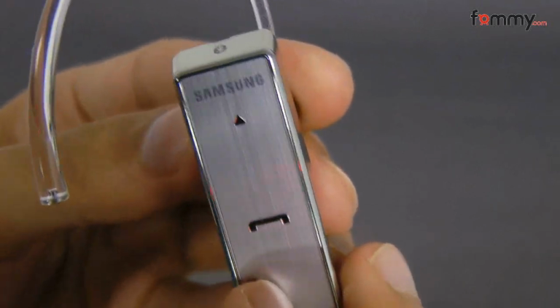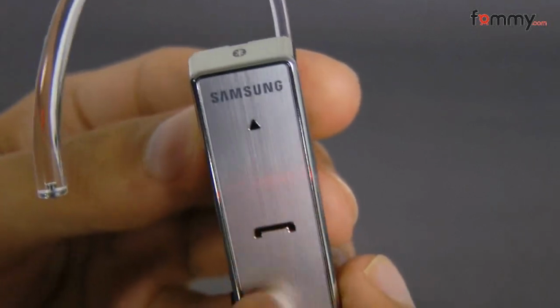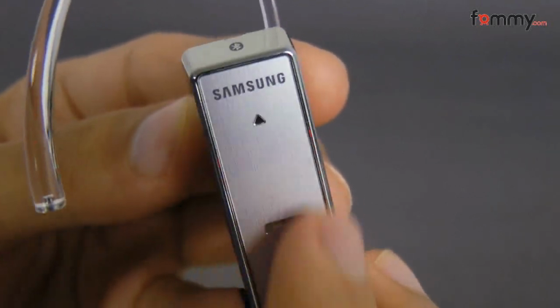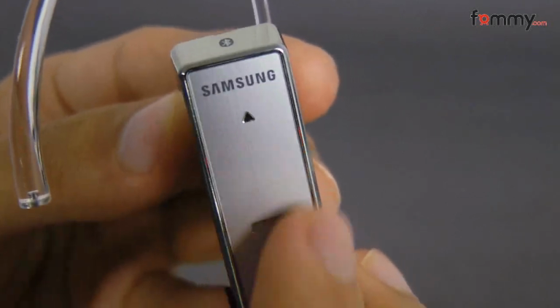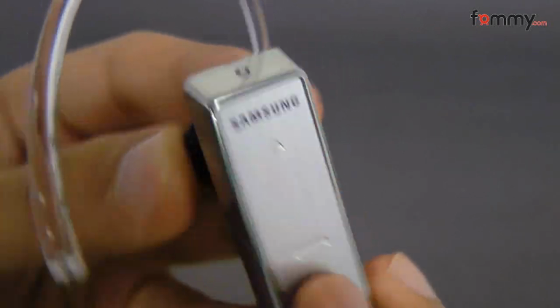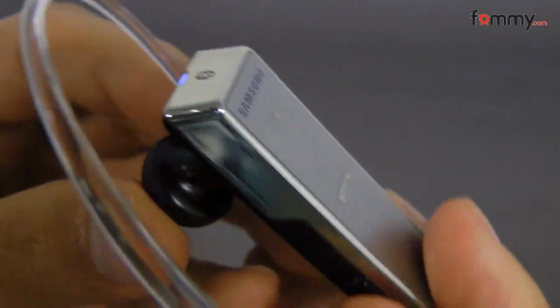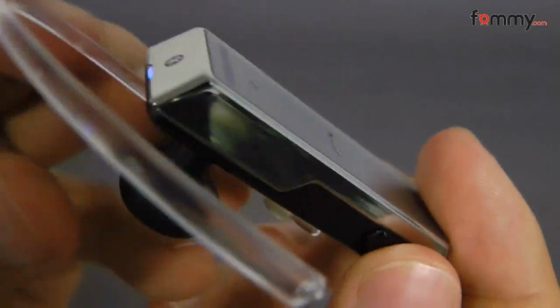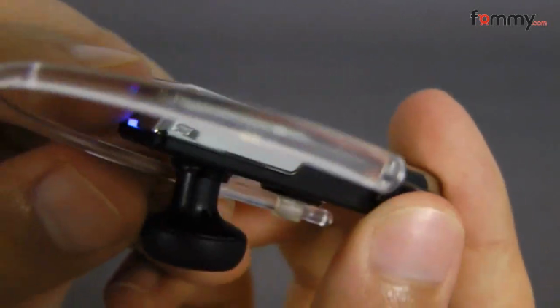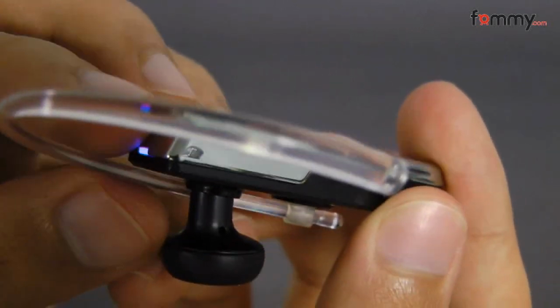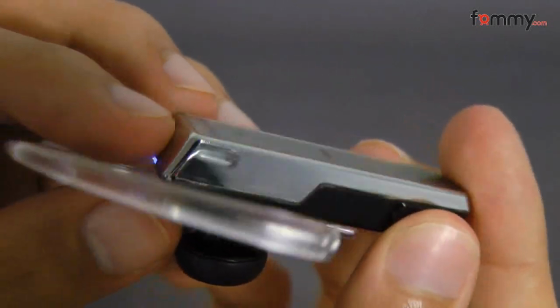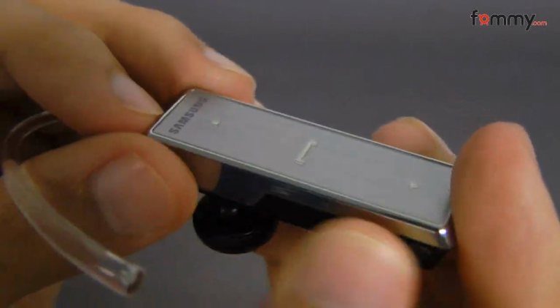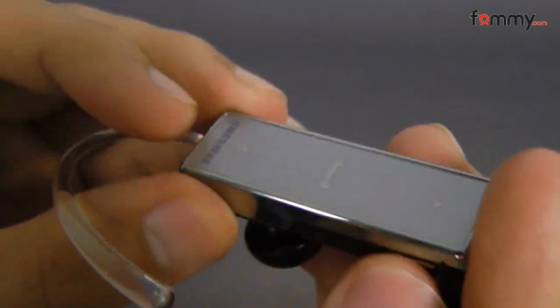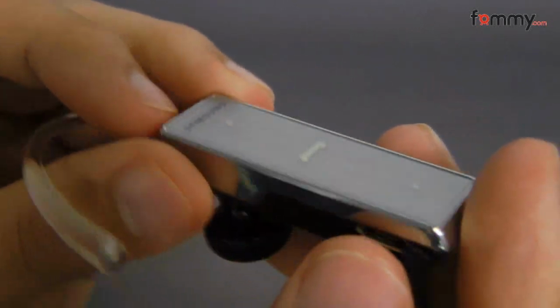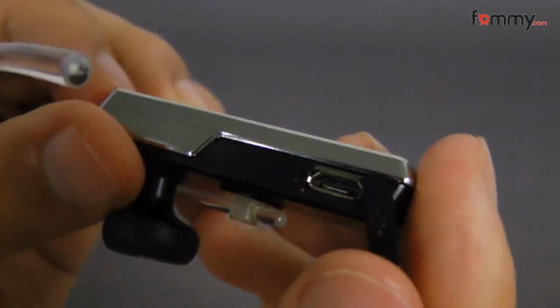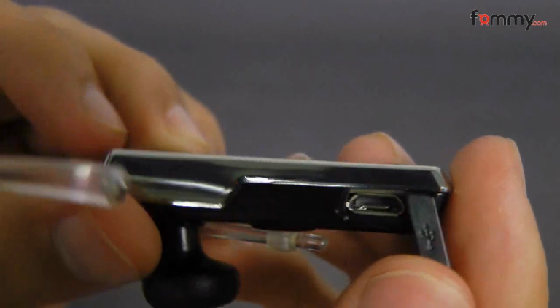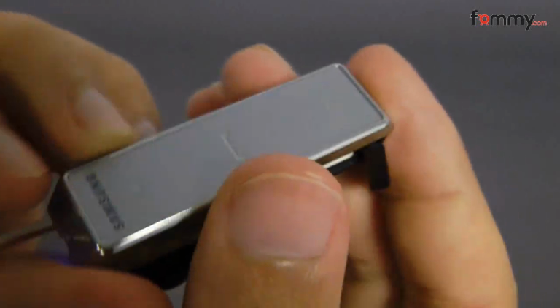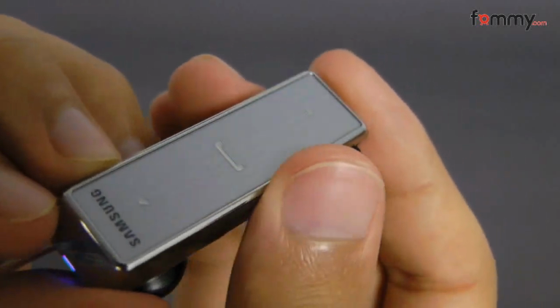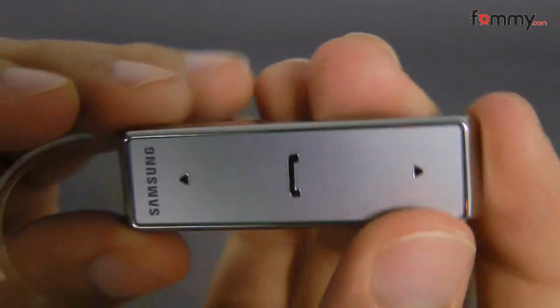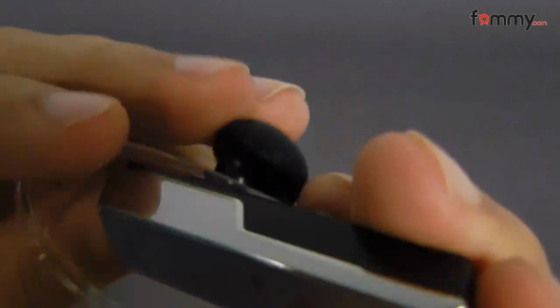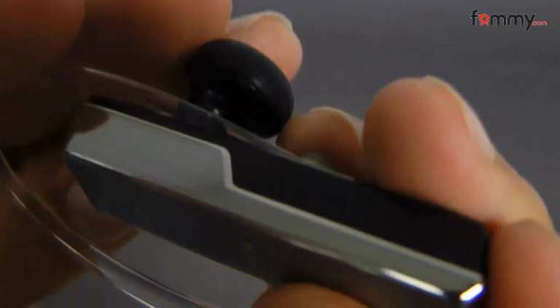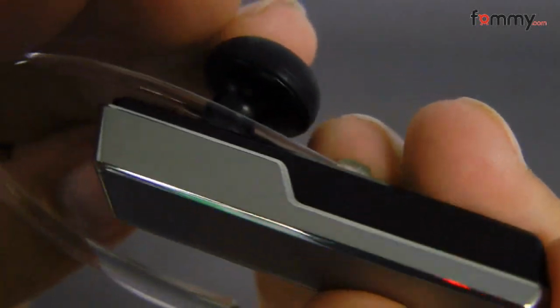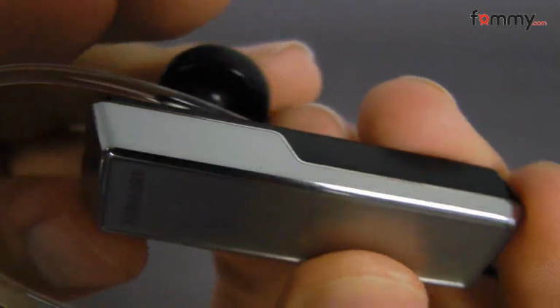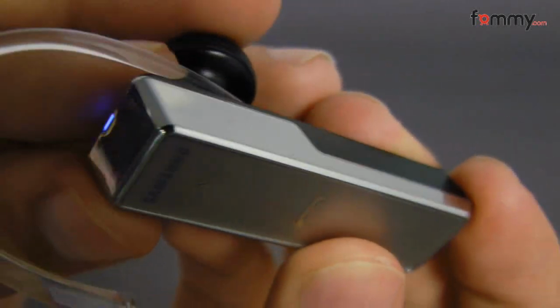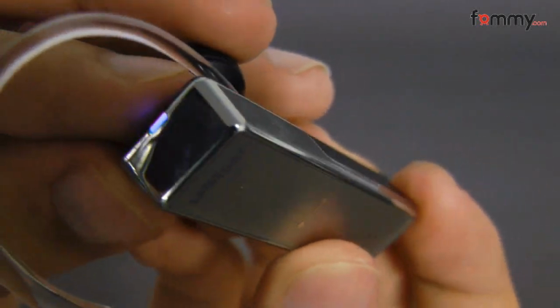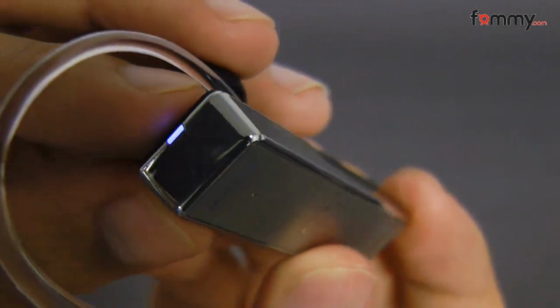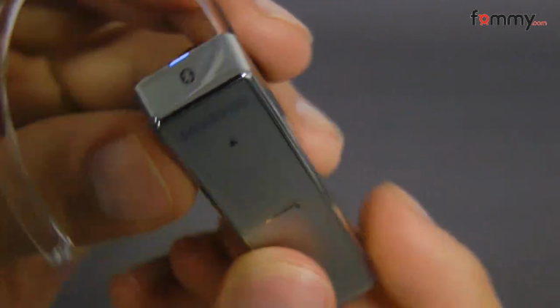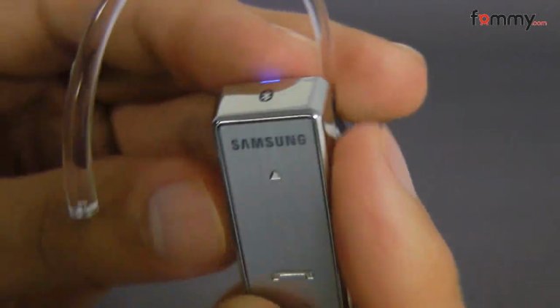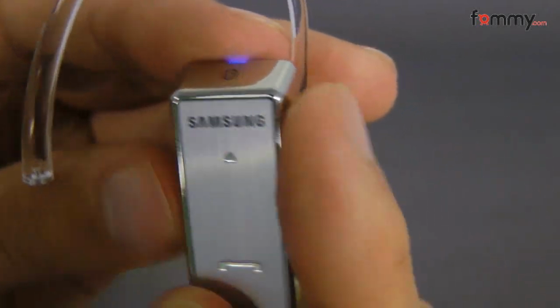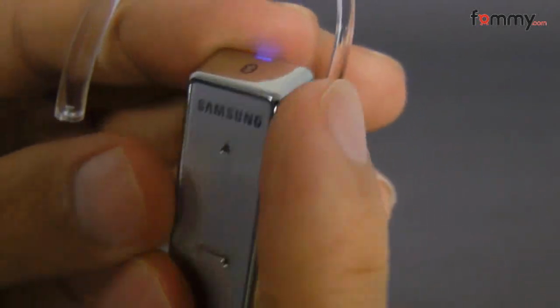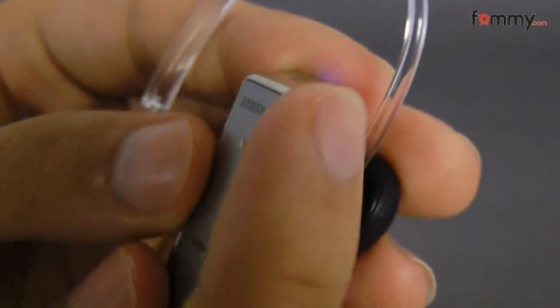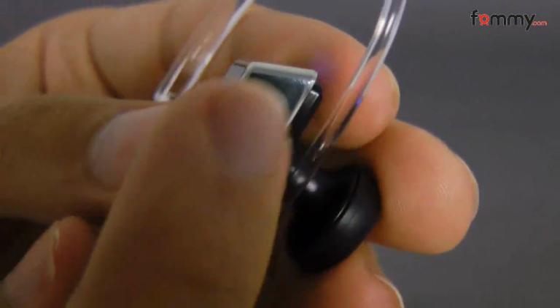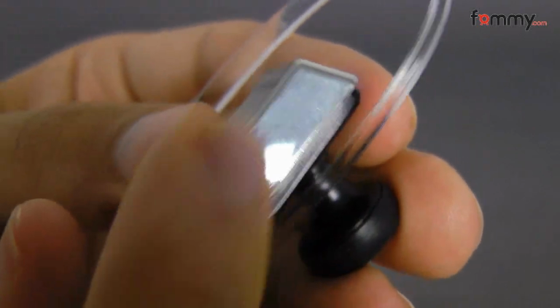As you can see, the front is made with a brushed aluminum, while the side is made with plastic. But it's a high-gloss plastic, so it looks pretty good. The build quality is pretty nice.